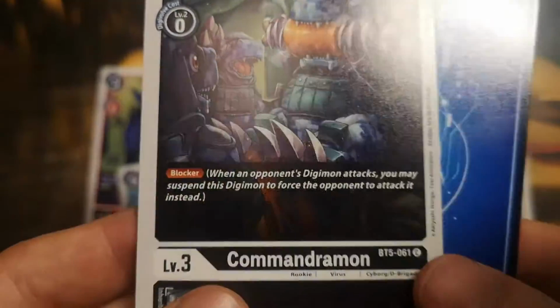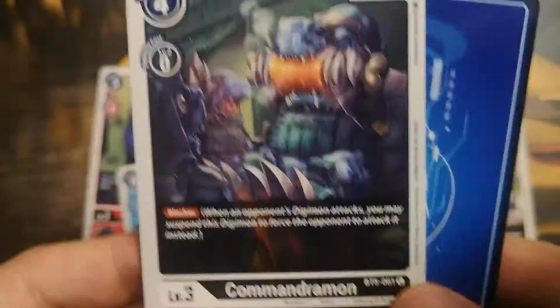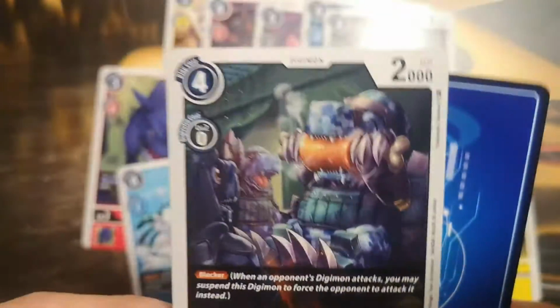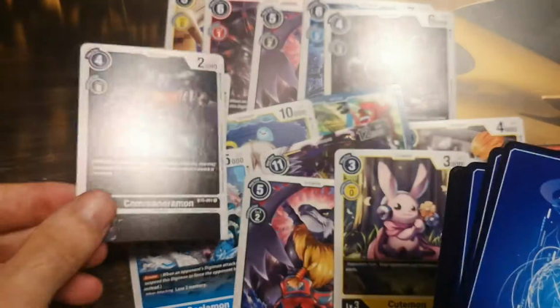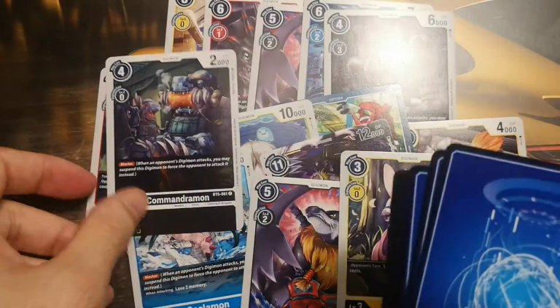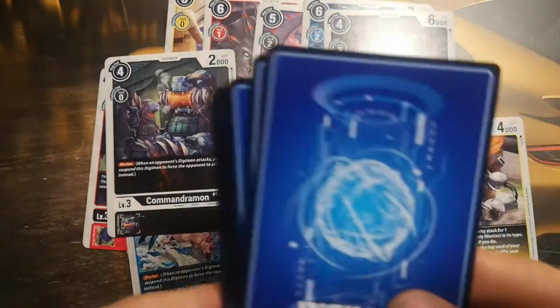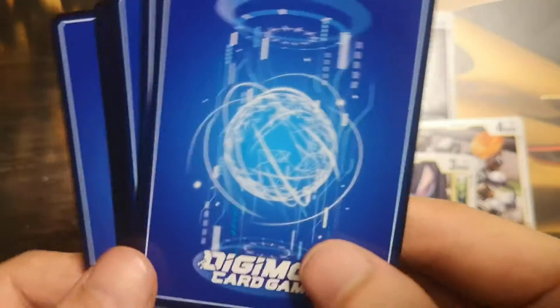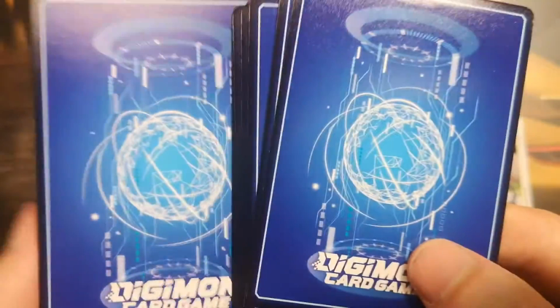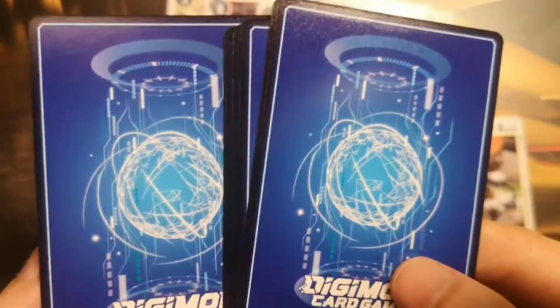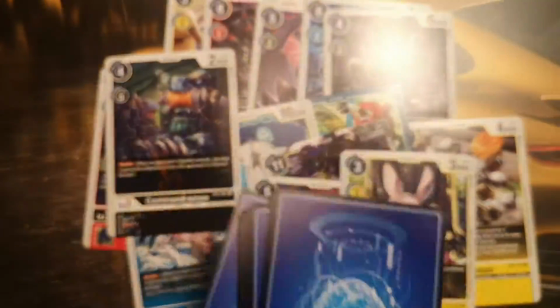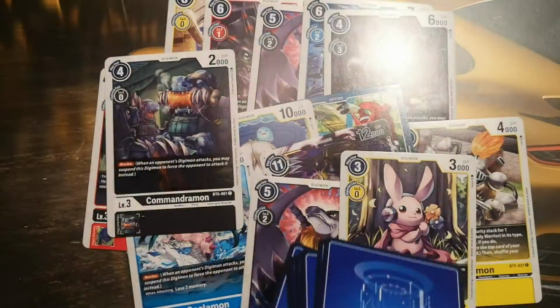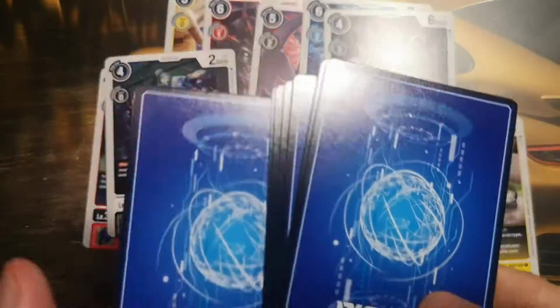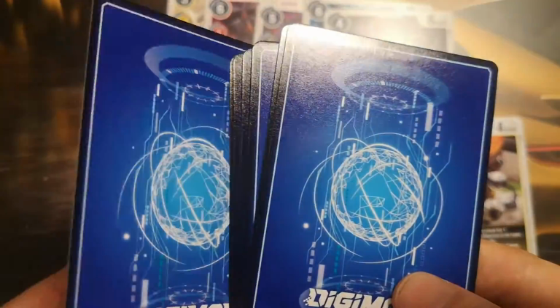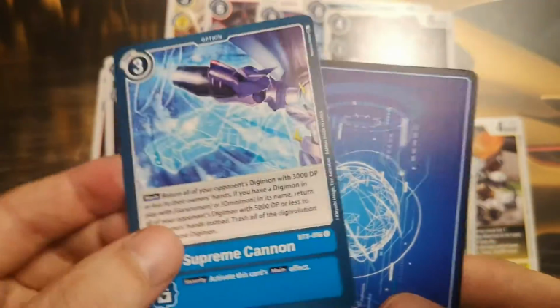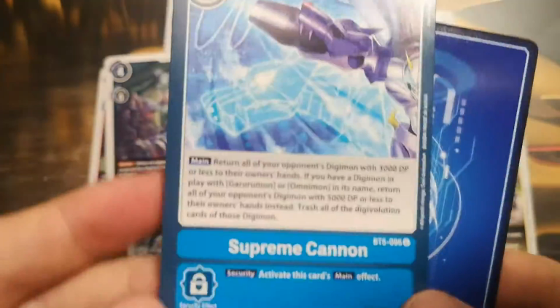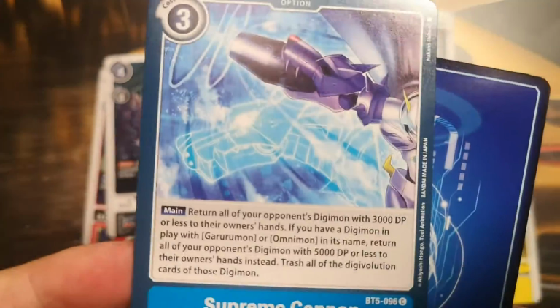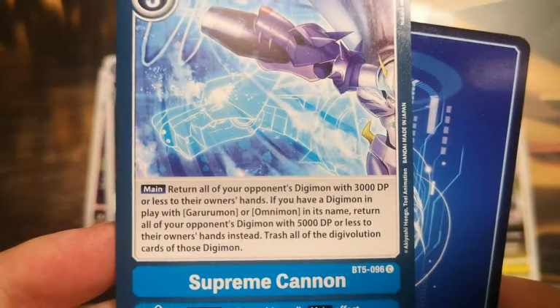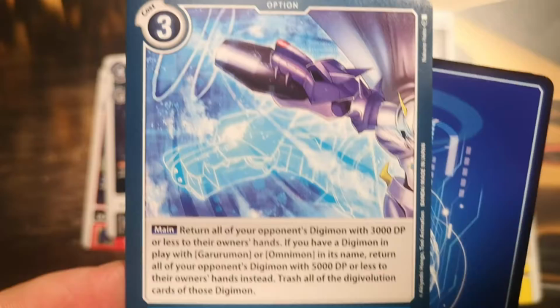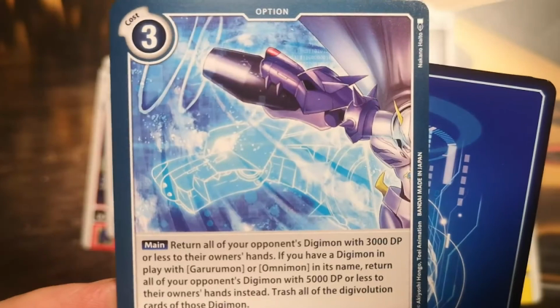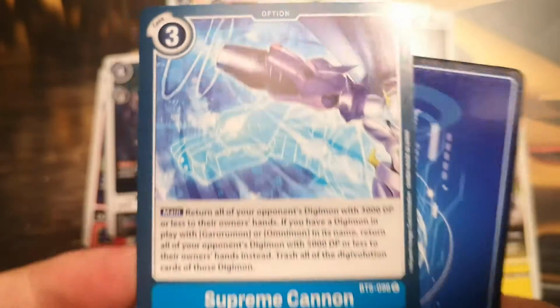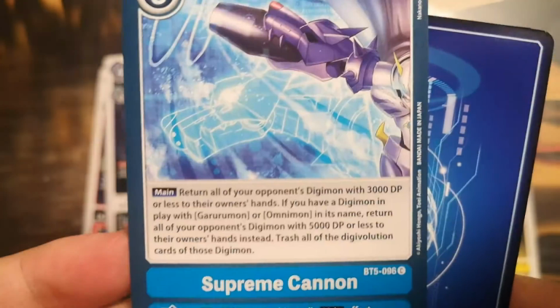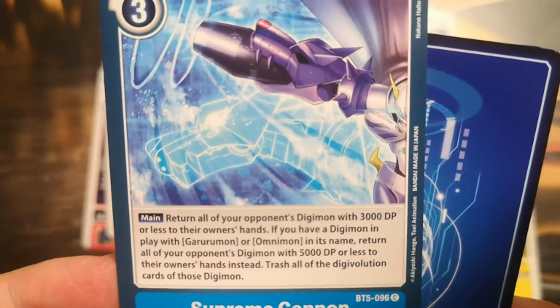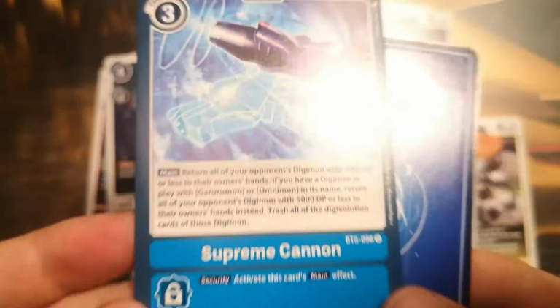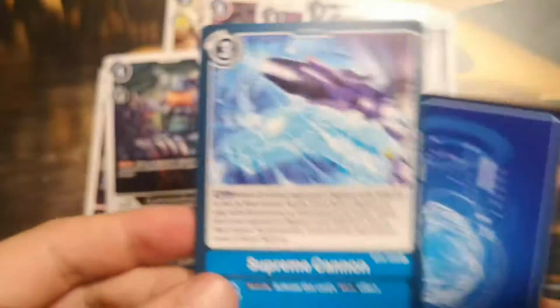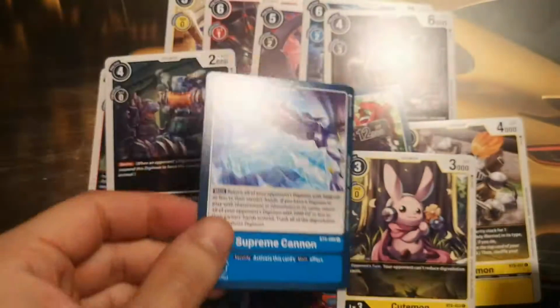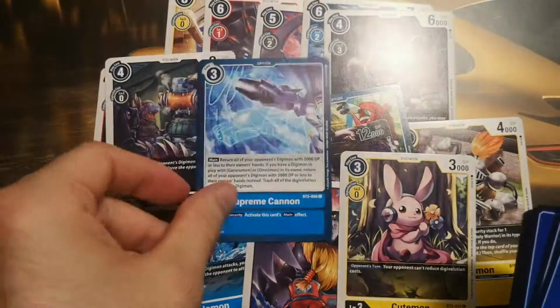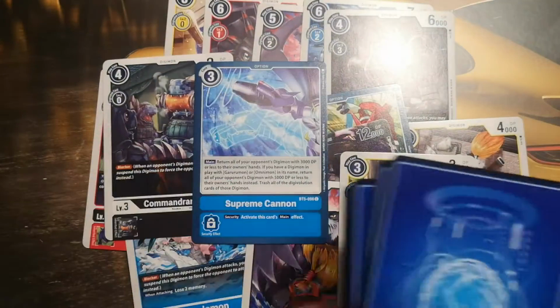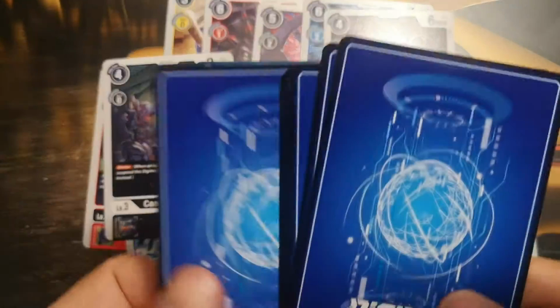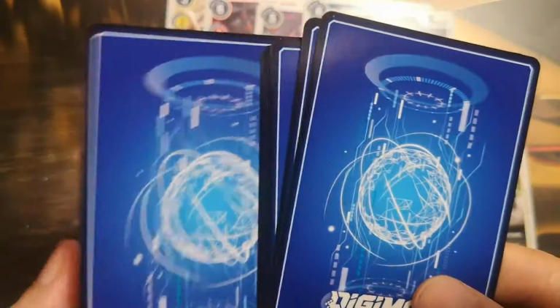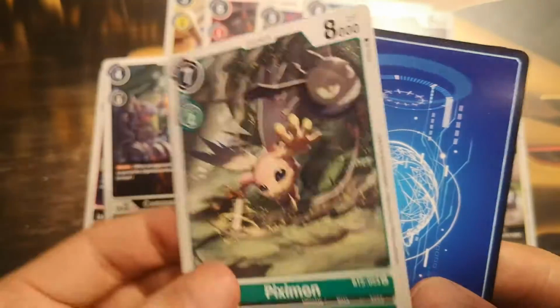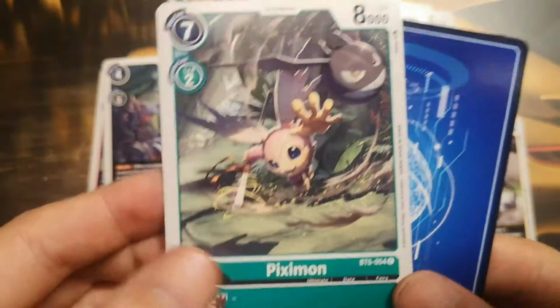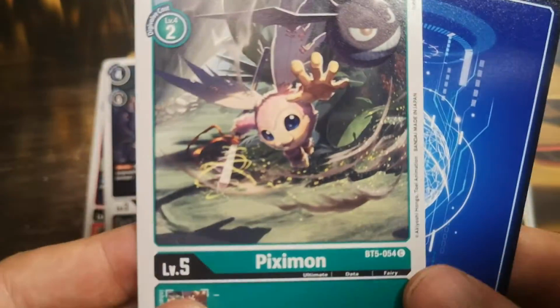Because the yellow deck always recovers those security cards. Blocker CommanderMon — these are really cool, recovers security cards, and you don't actually need blockers to win the duel. Supreme Cannon, a blue option card — we have plenty of them already, but it's always nice to have more.